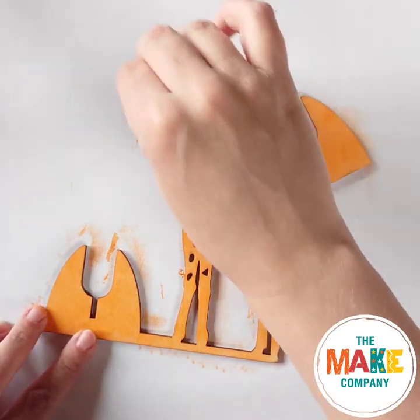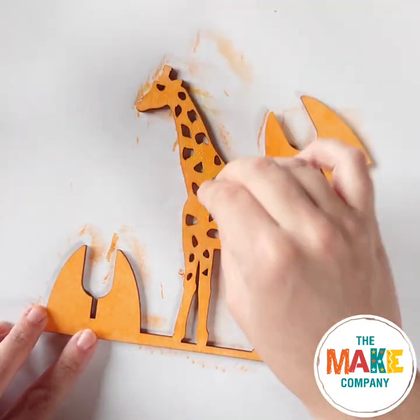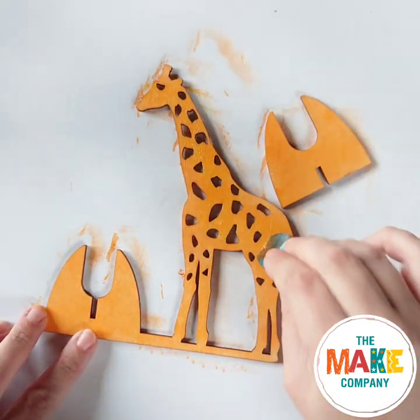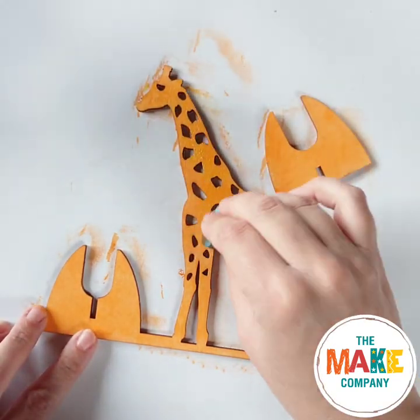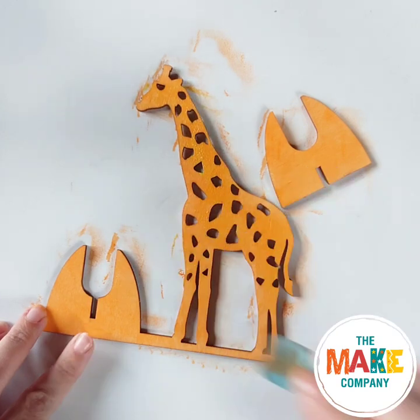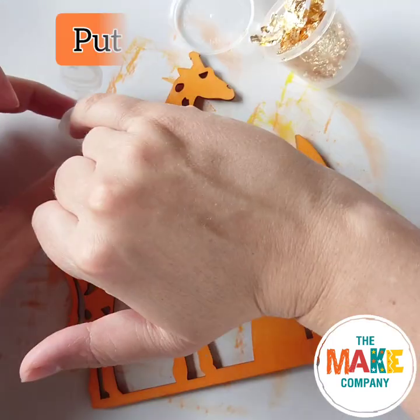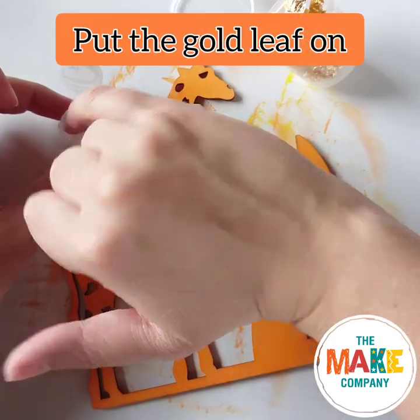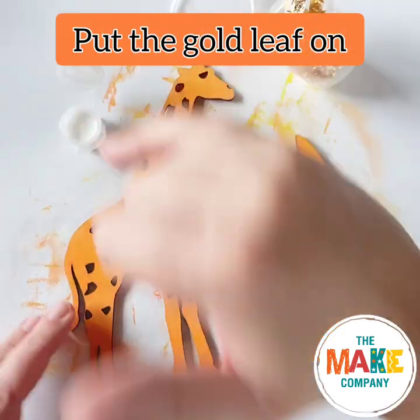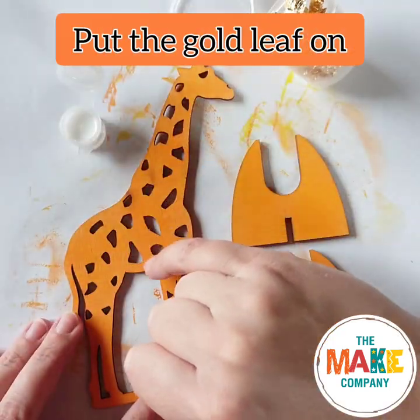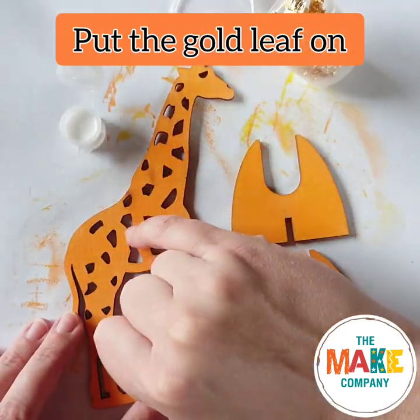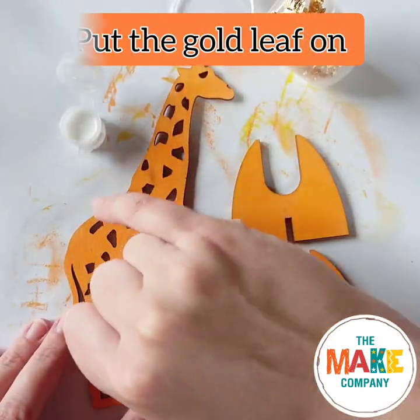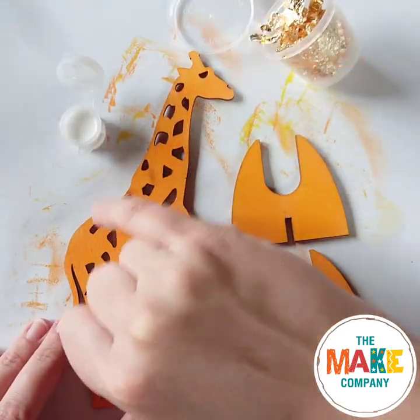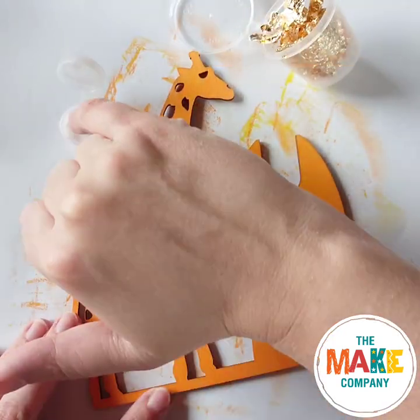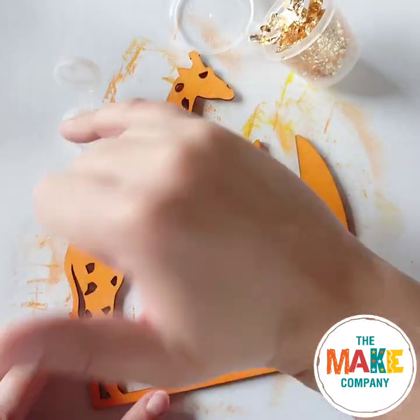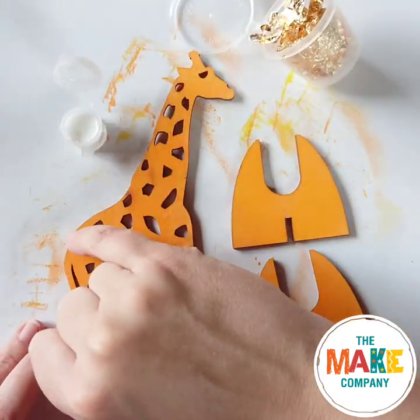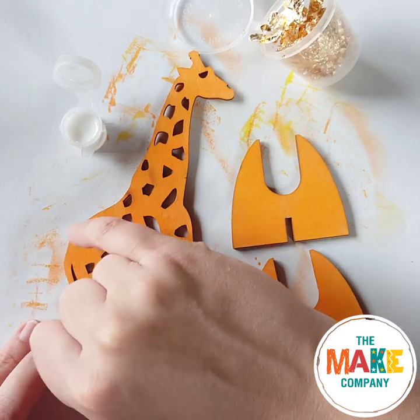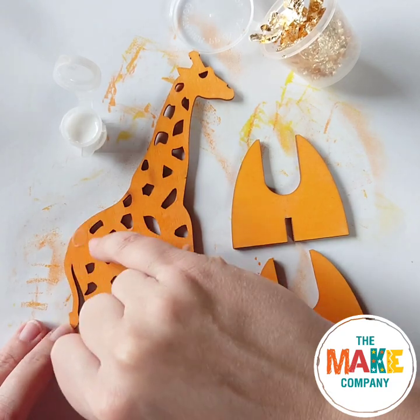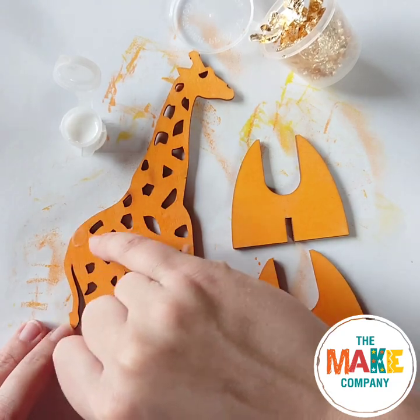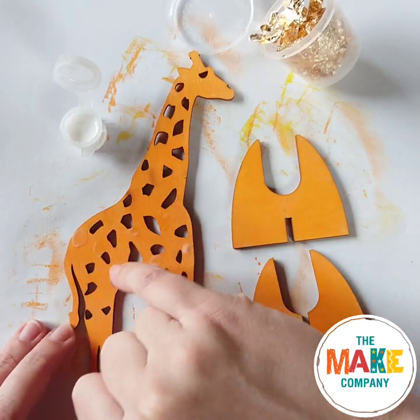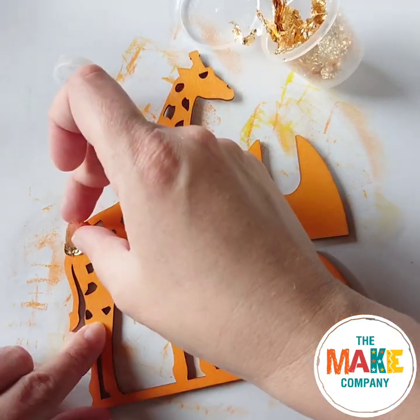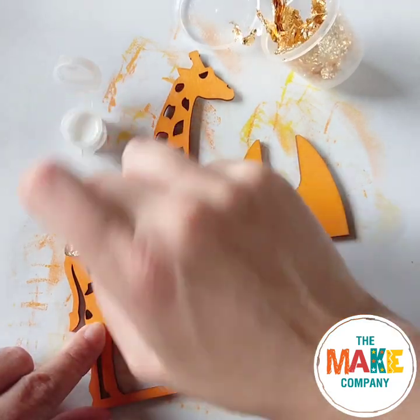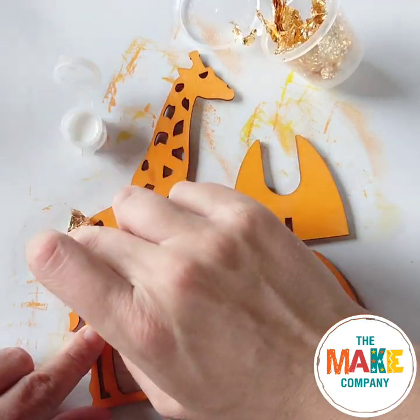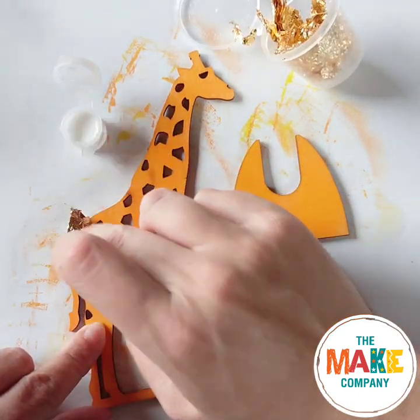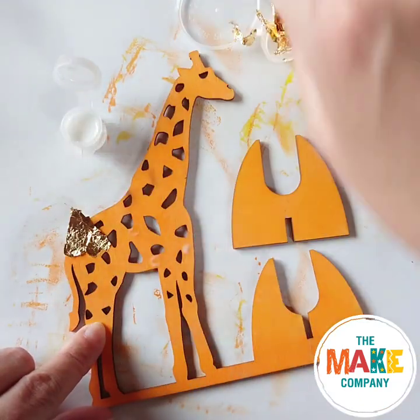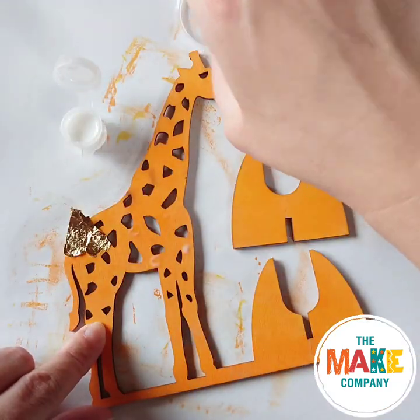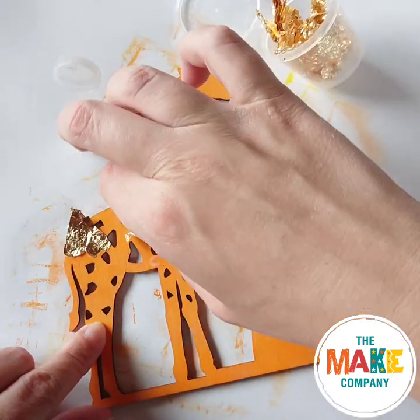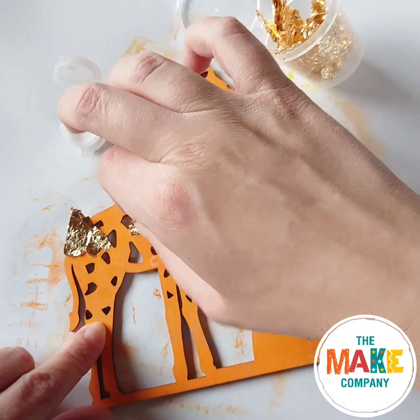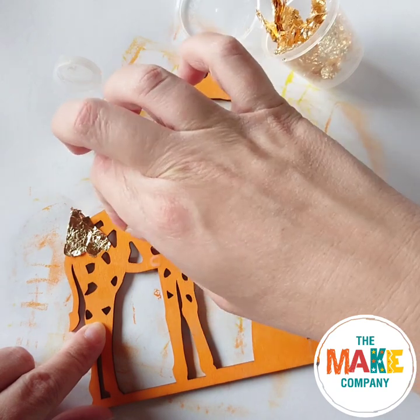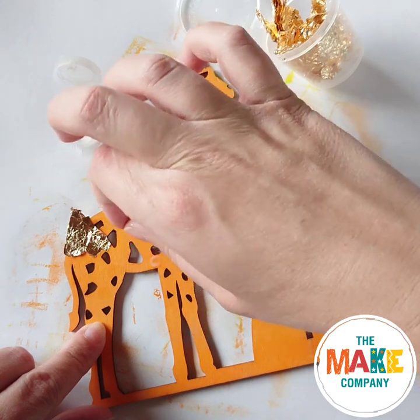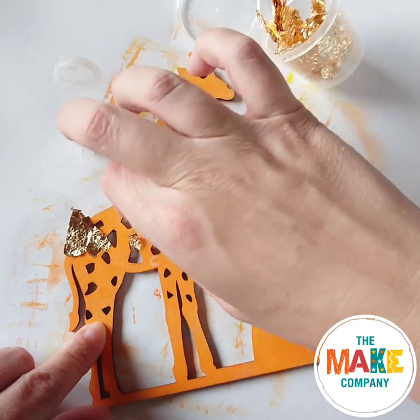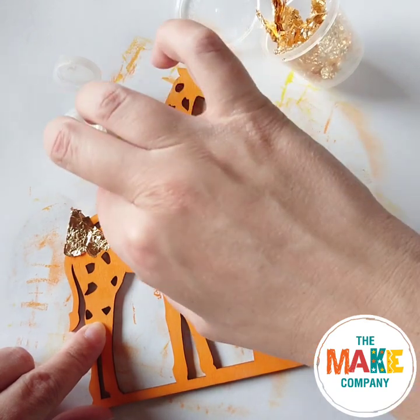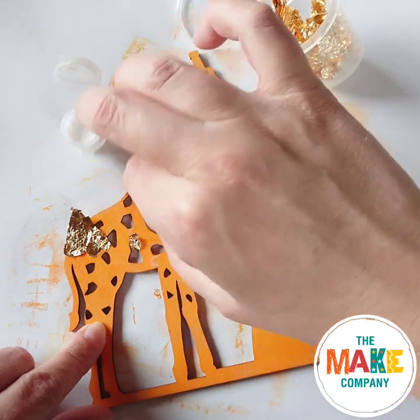Sponge on some yellow paint for detail. When everything's dry, add the gold leaf. Use a little PVA on your pinky finger and dot it across the giraffe. Allow the glue to dry for a moment and then gently press the gold leaf onto the glue.